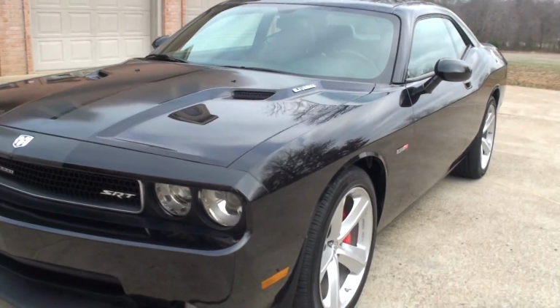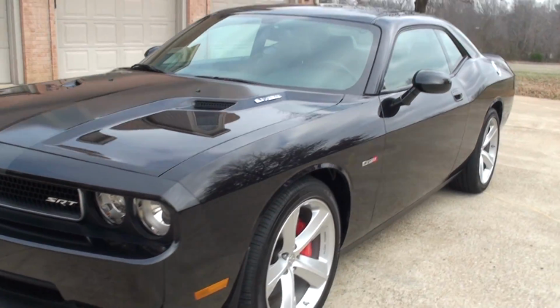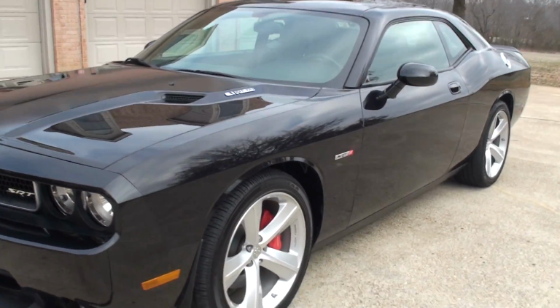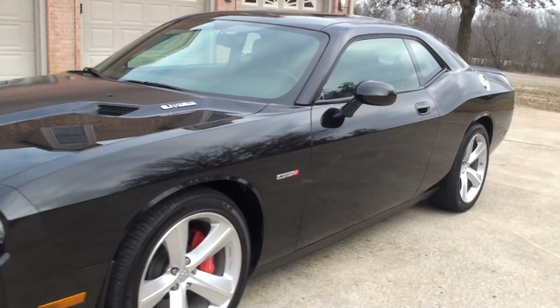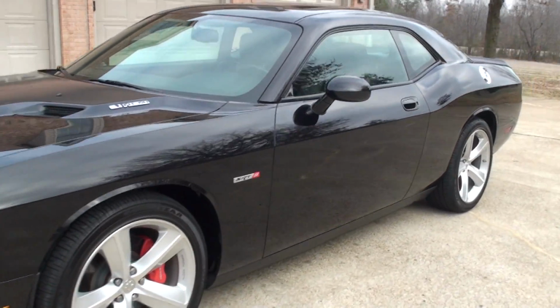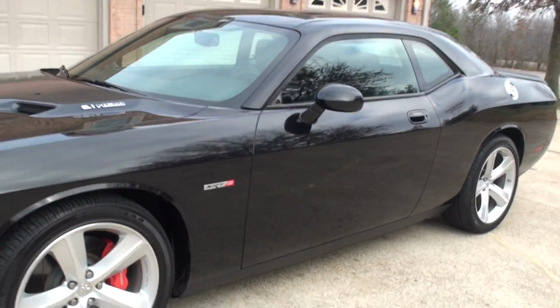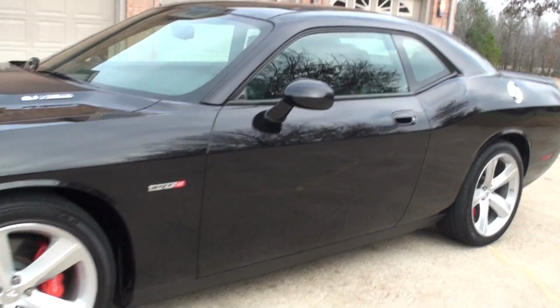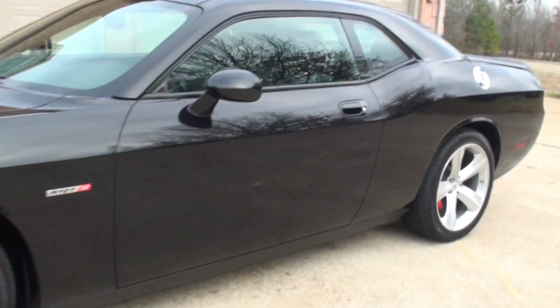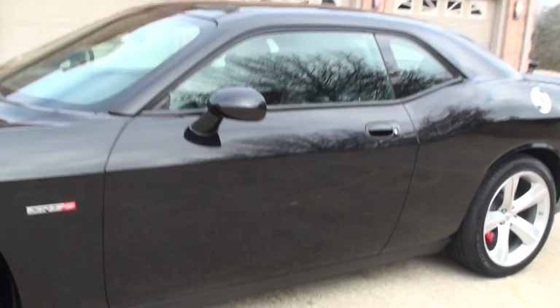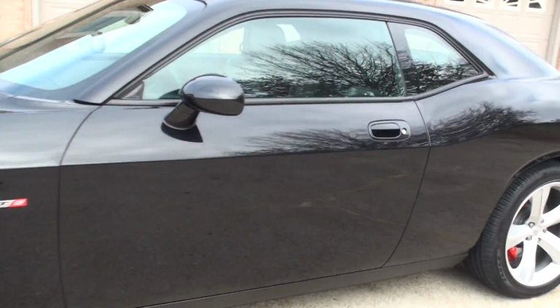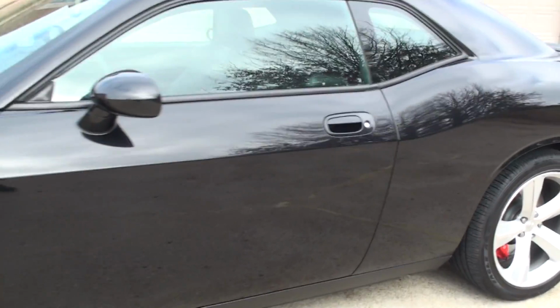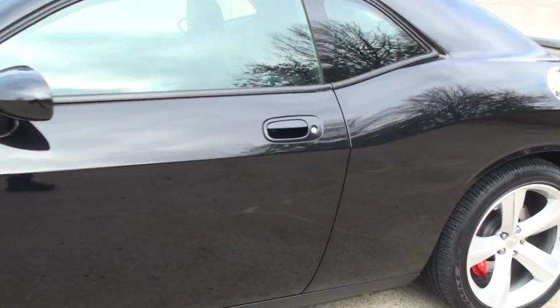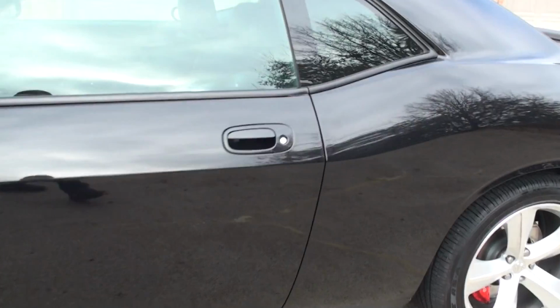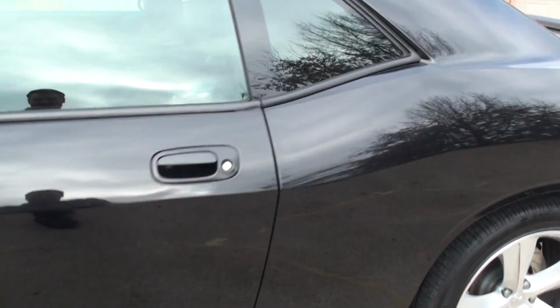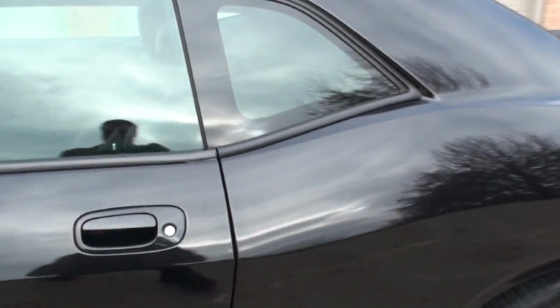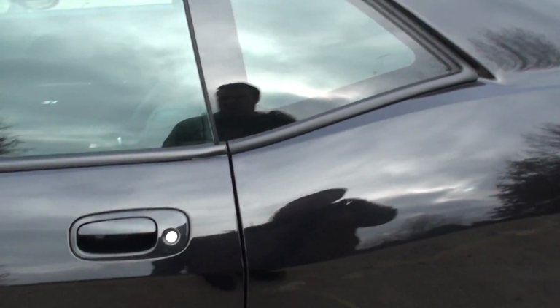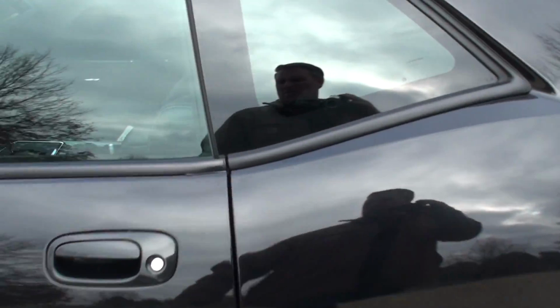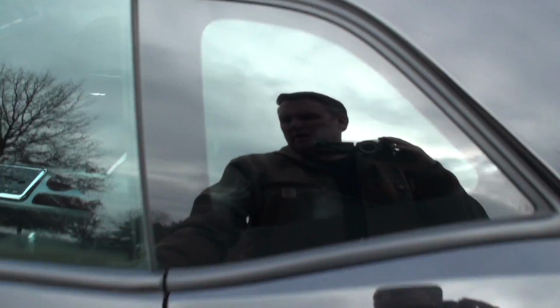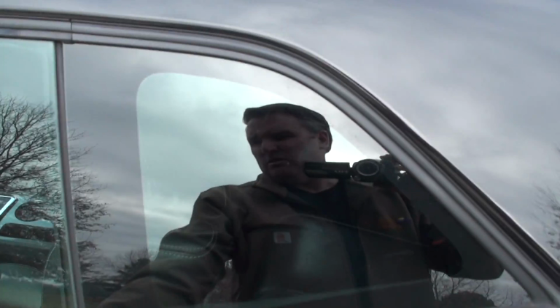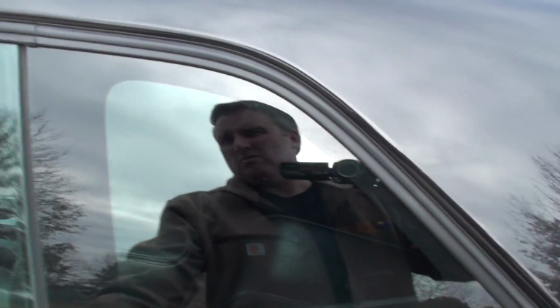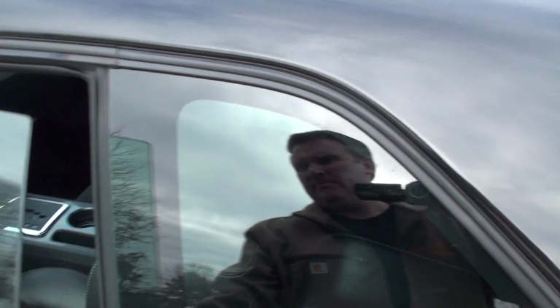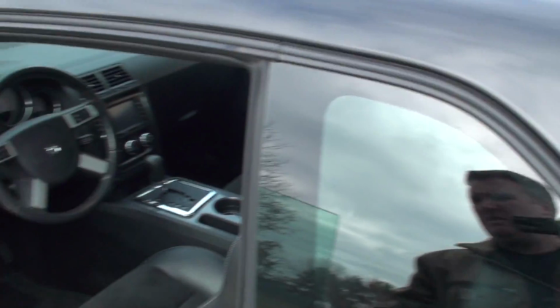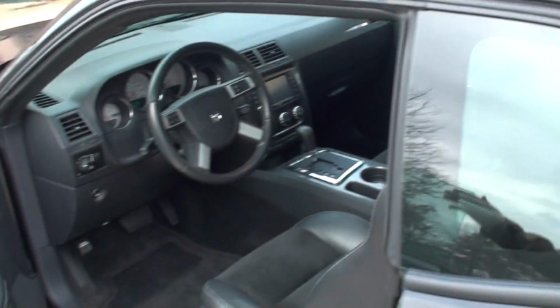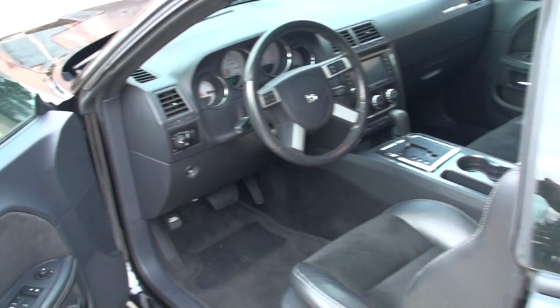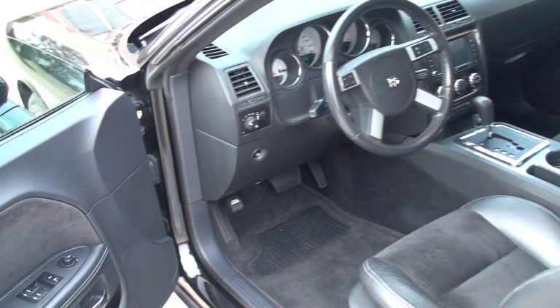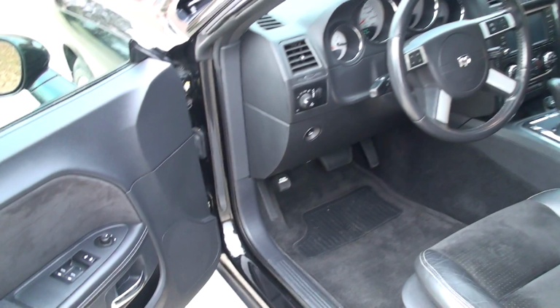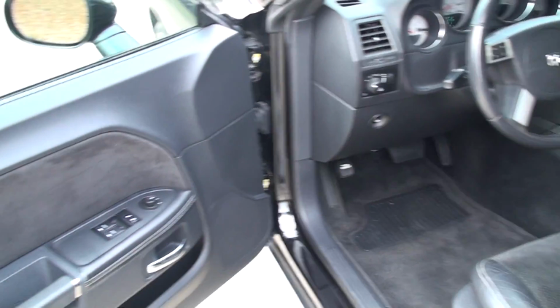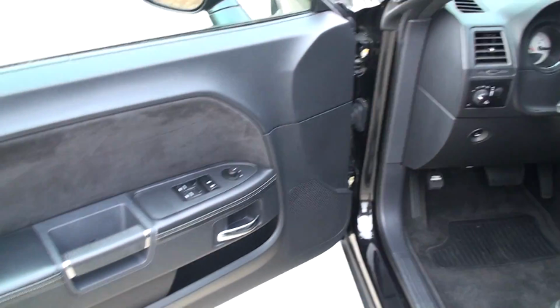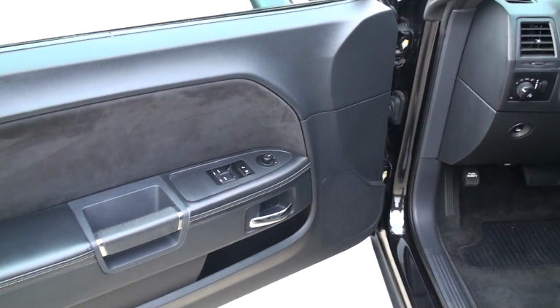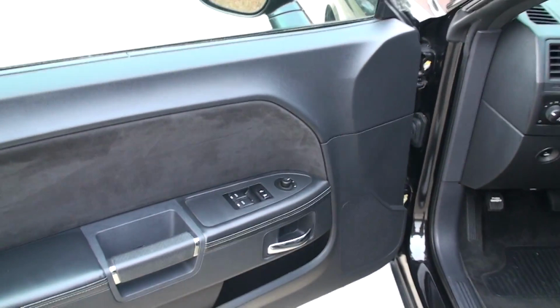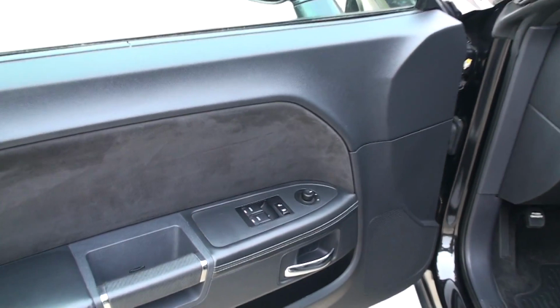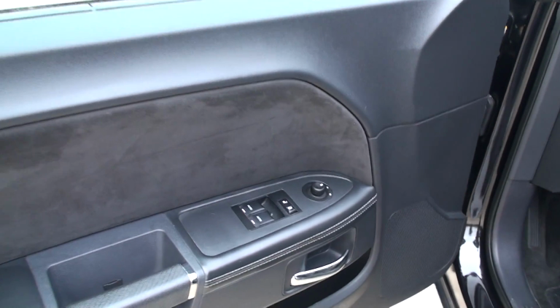It's in excellent condition. It does have a clean Carfax, non-smoker. It's a local trade, southern car. It's got power windows, locks, and mirrors.